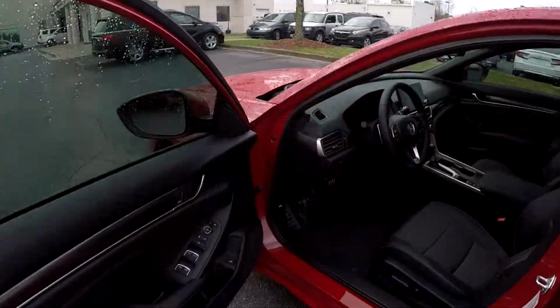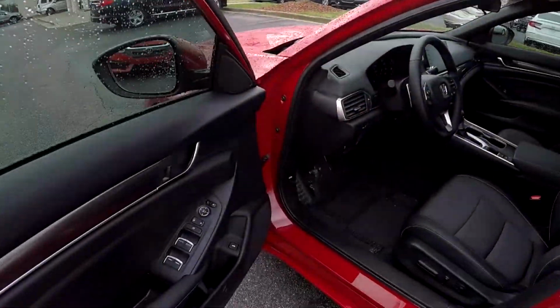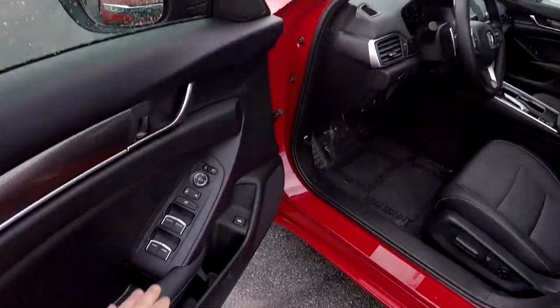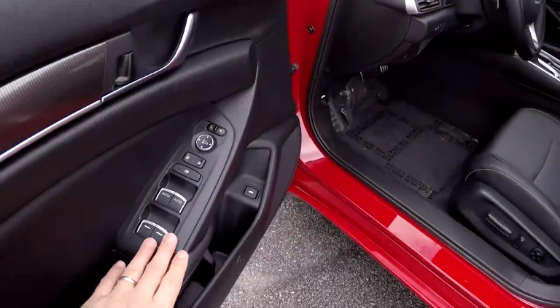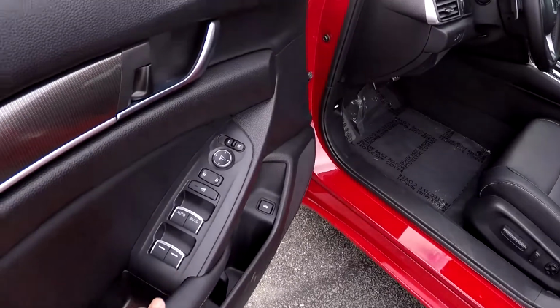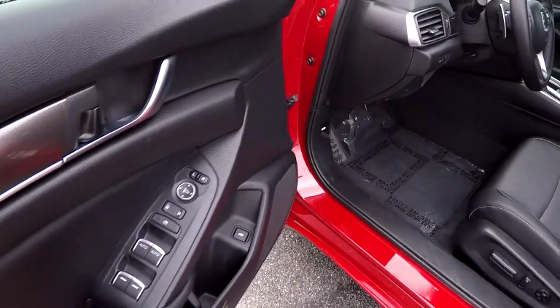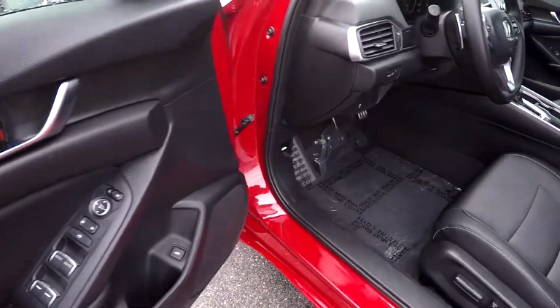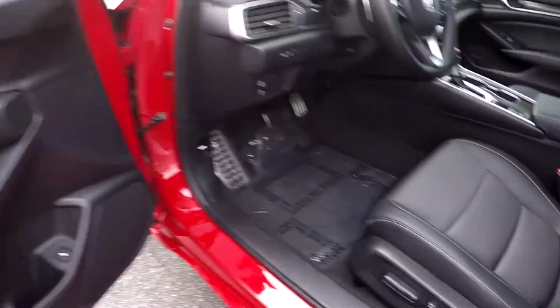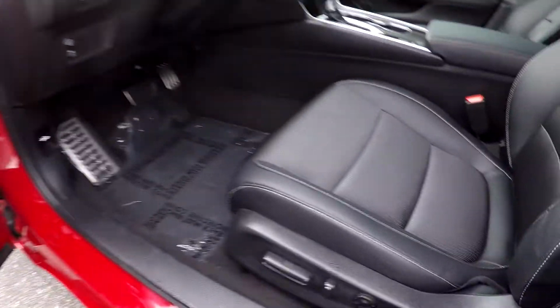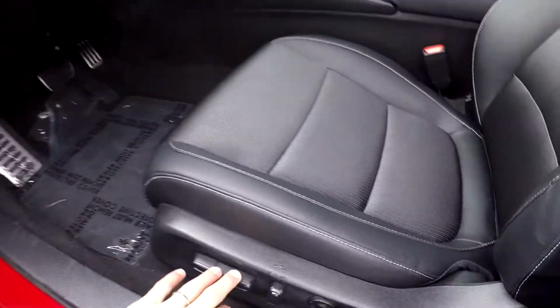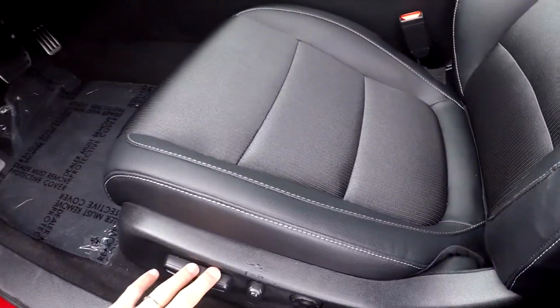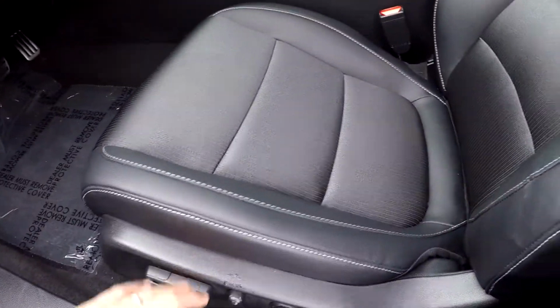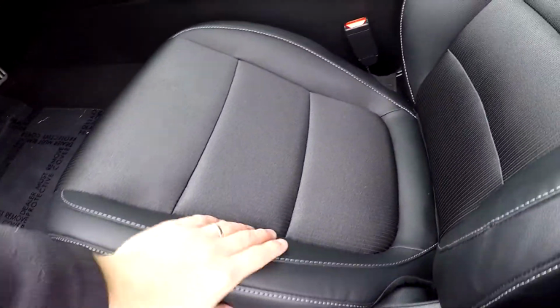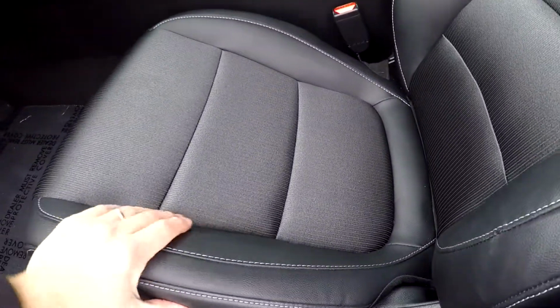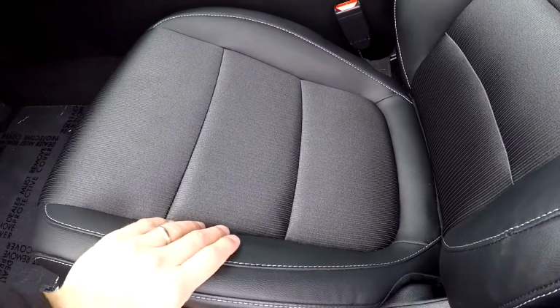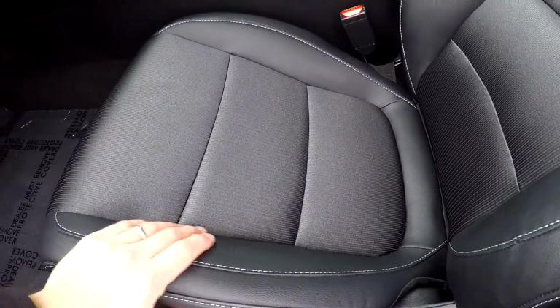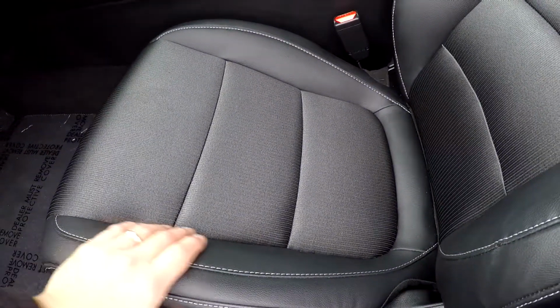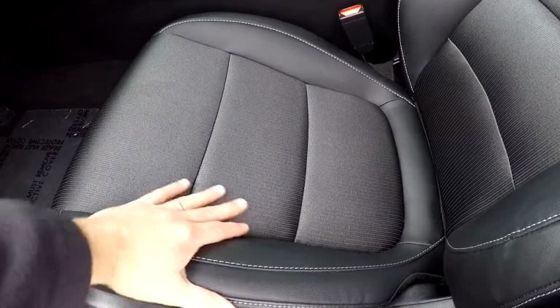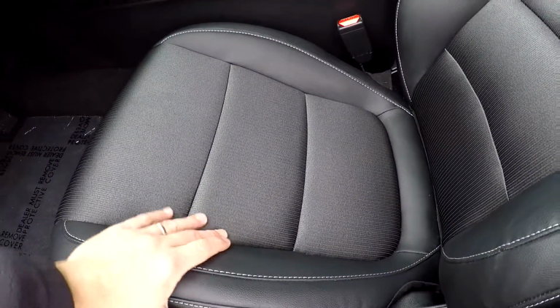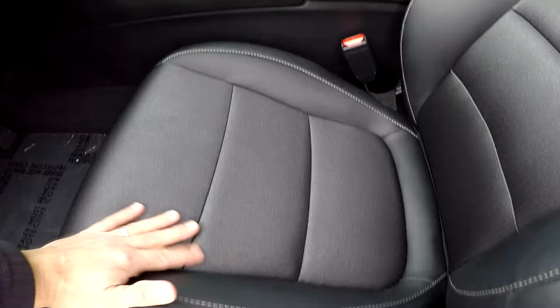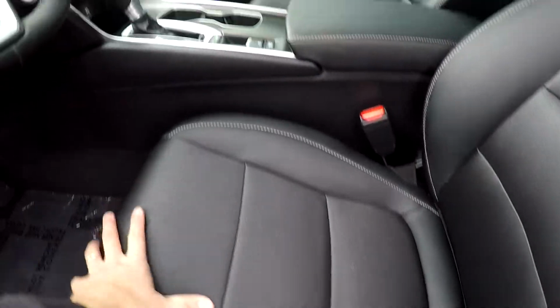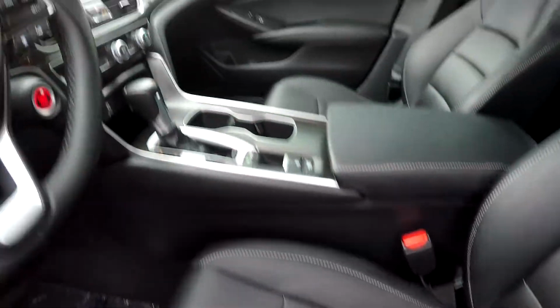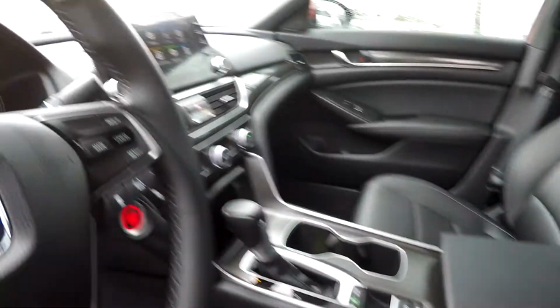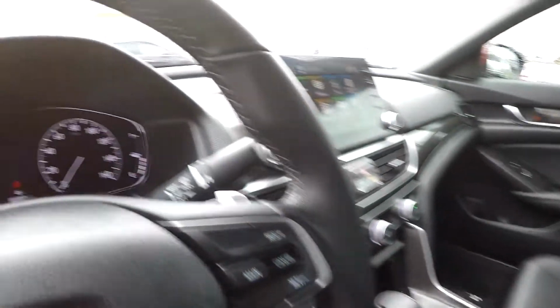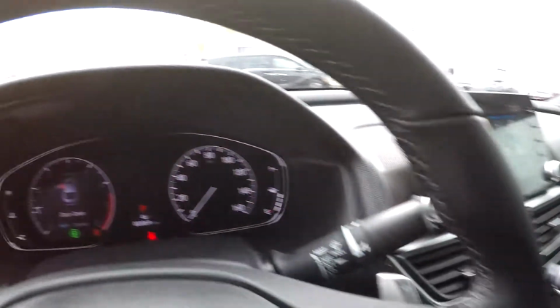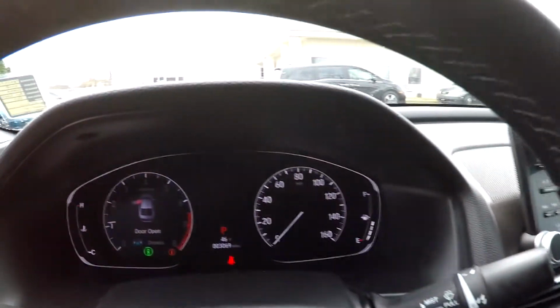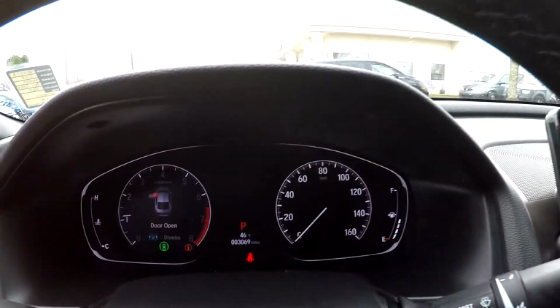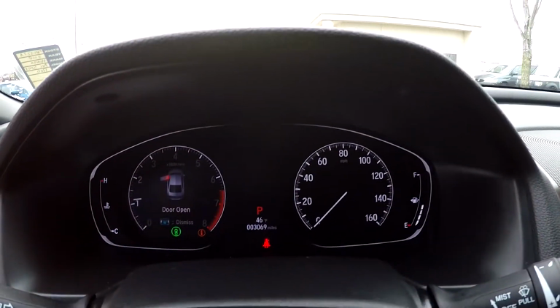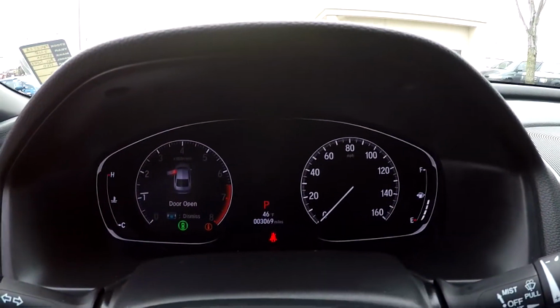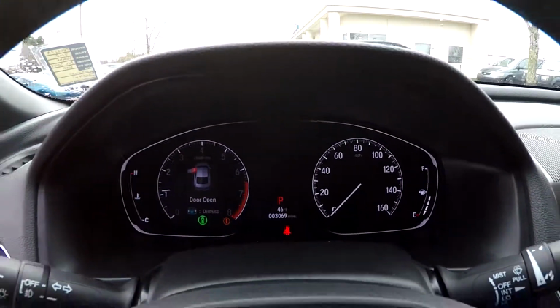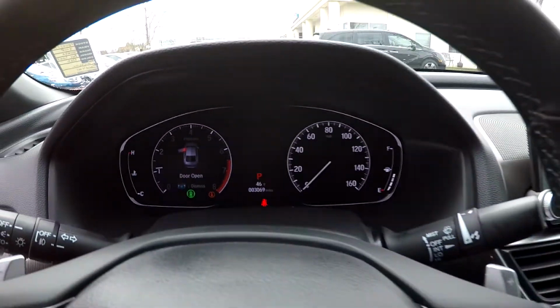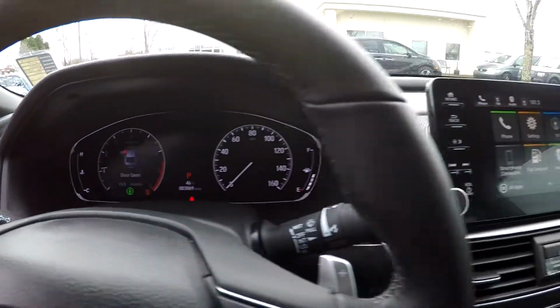Inside the Accord you're going to have full power windows and locks, and a full power driver's seat. It's going to be a hybrid type seating surface — cloth and leather. 3,069 is your current mileage.